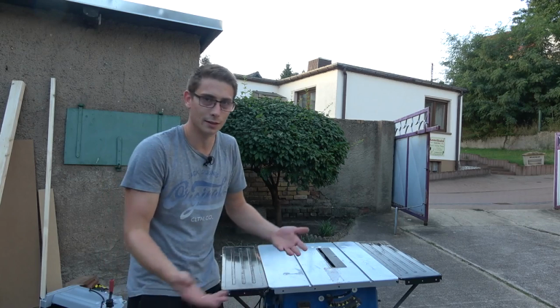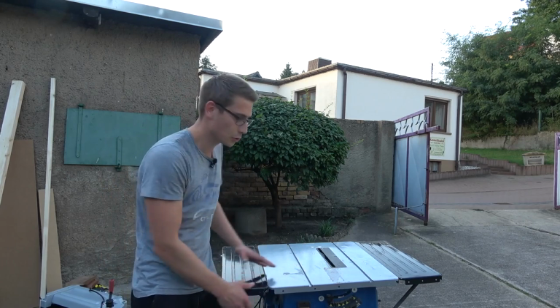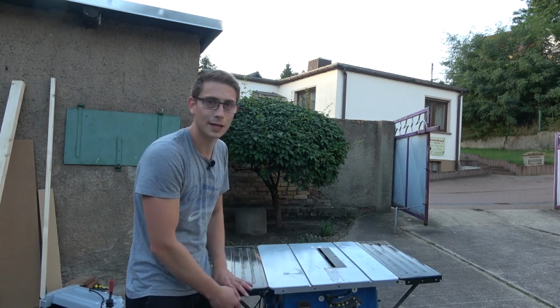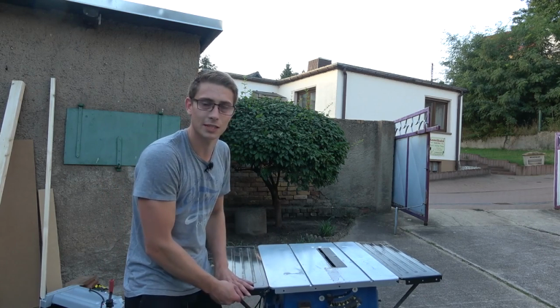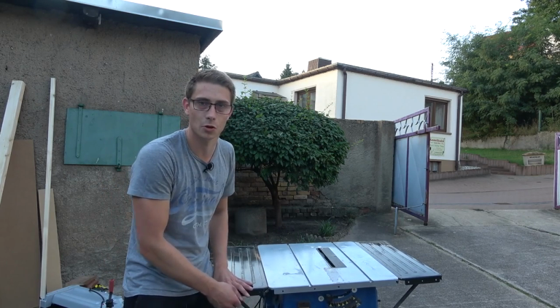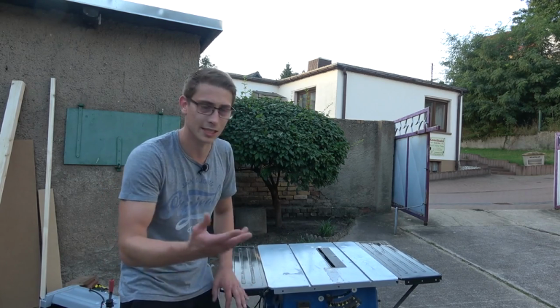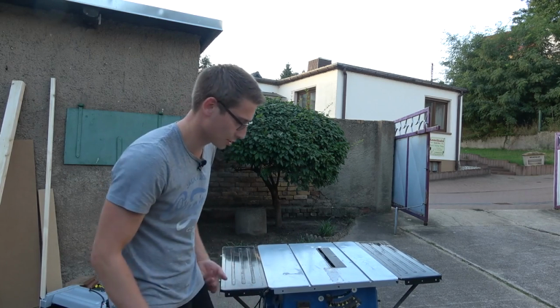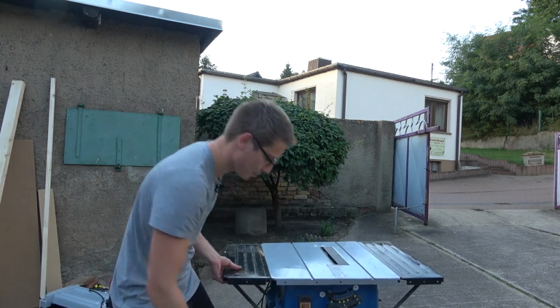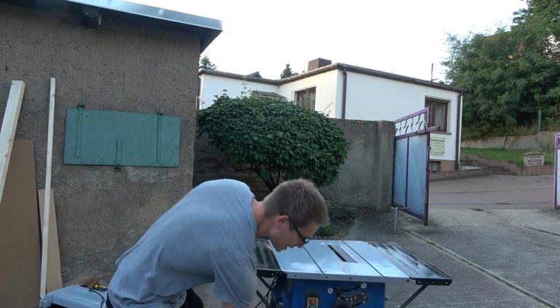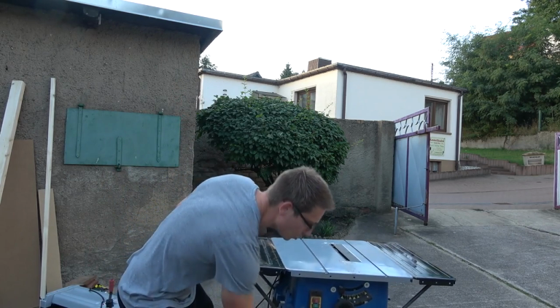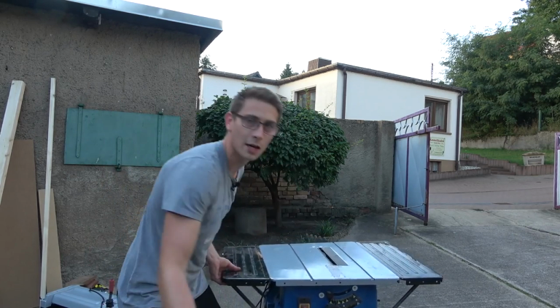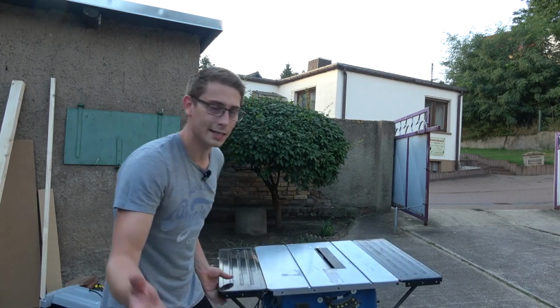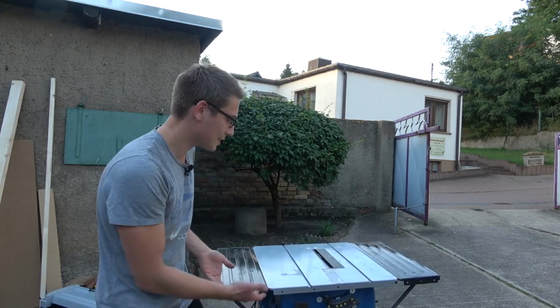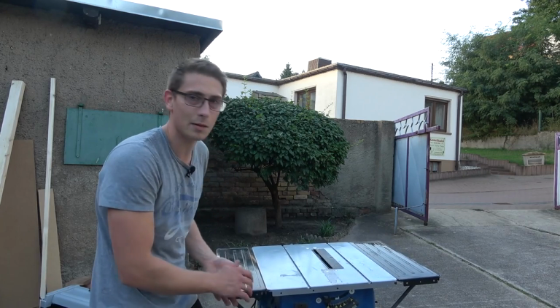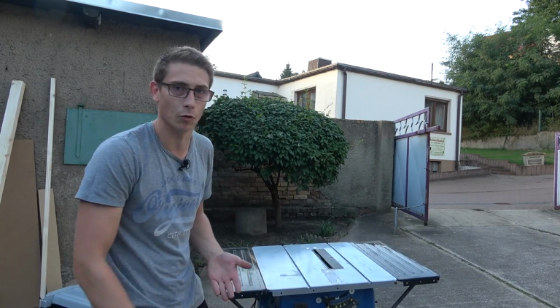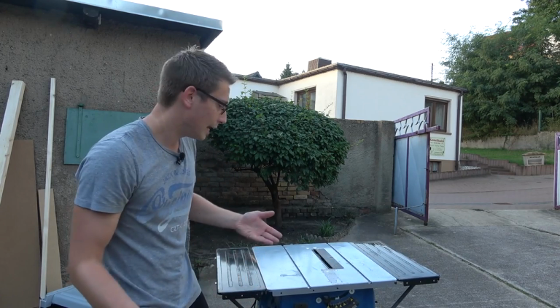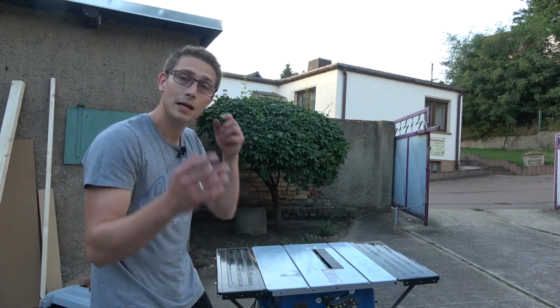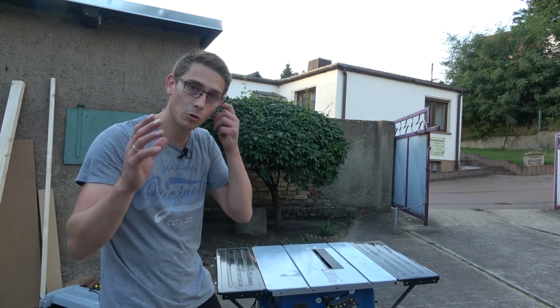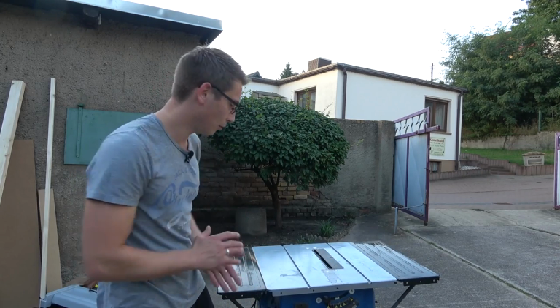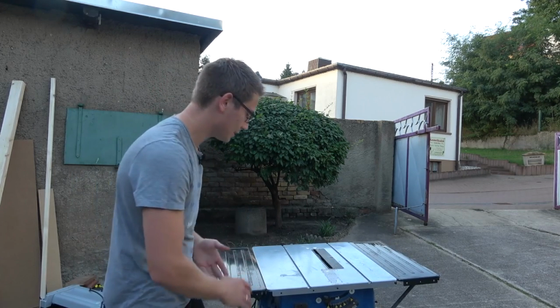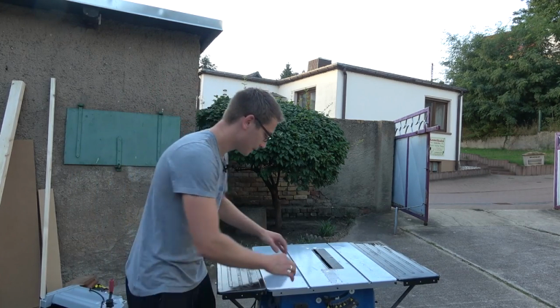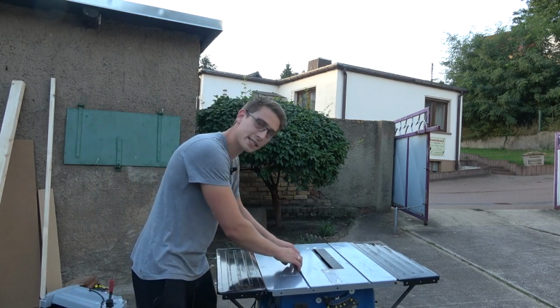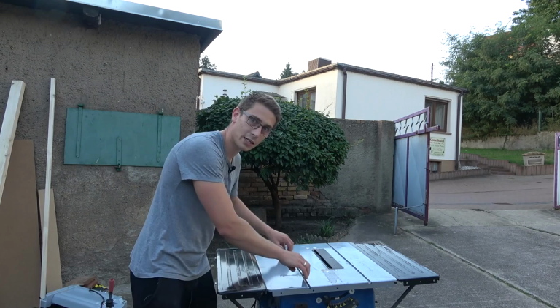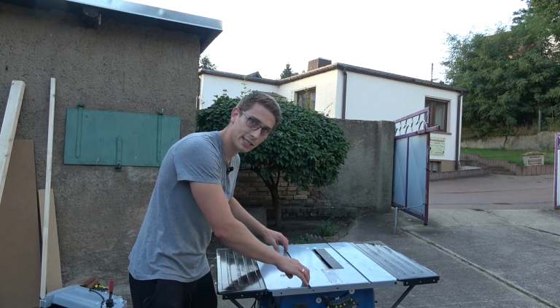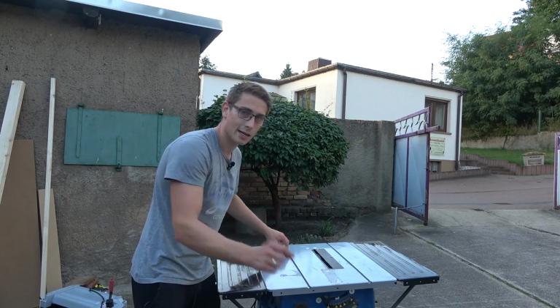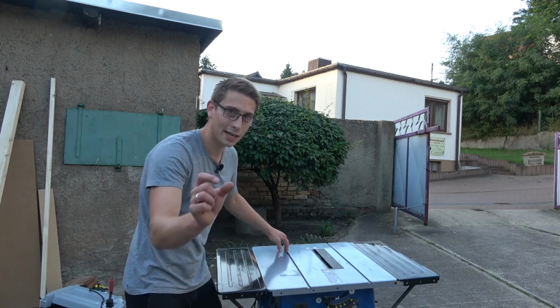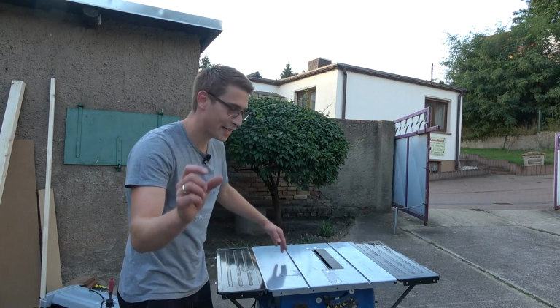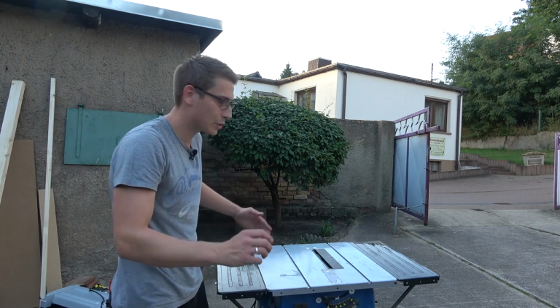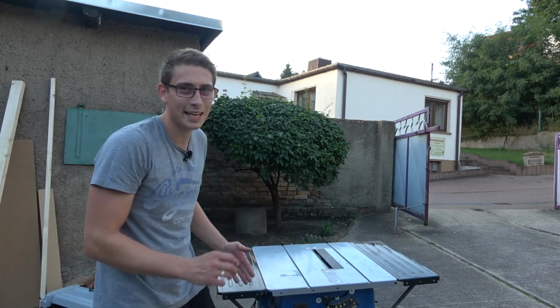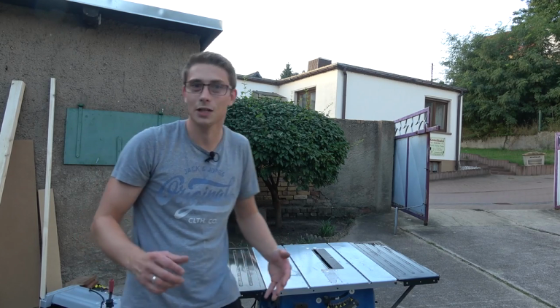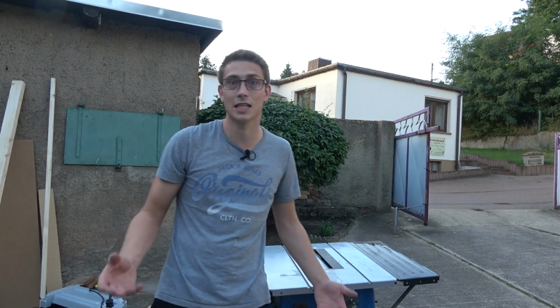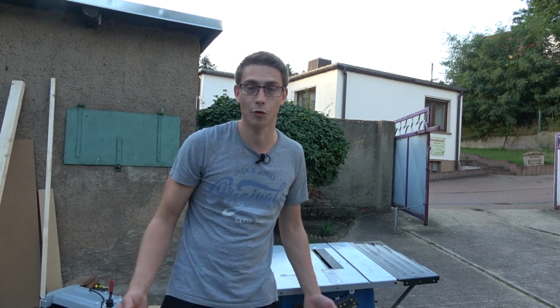Also, due to the vibrations of the table saw, which happen all the time, it's losing its screws and it's just not stable overall. And the most terrible thing is the tracks are so tiny you can't build any kind of good sled for it.